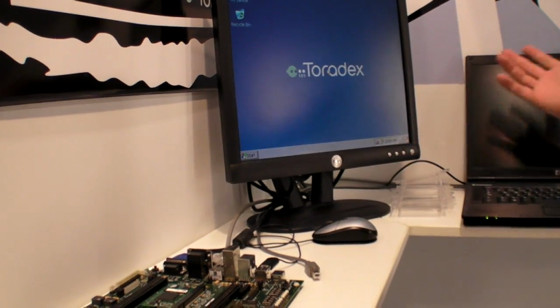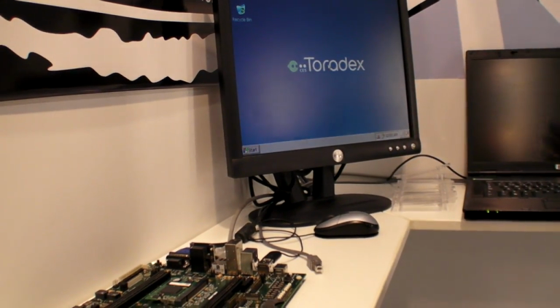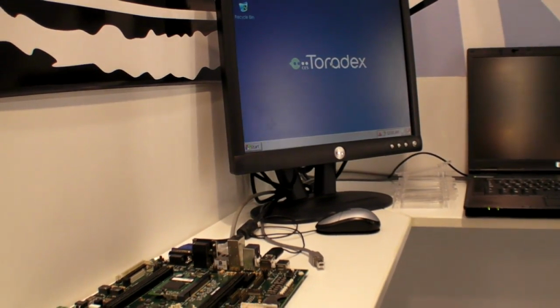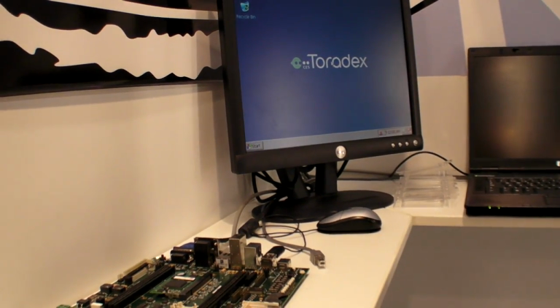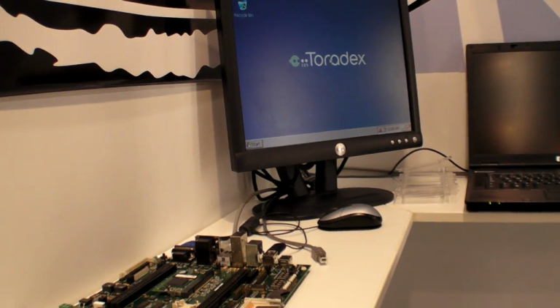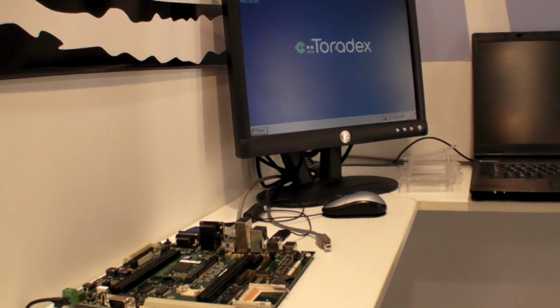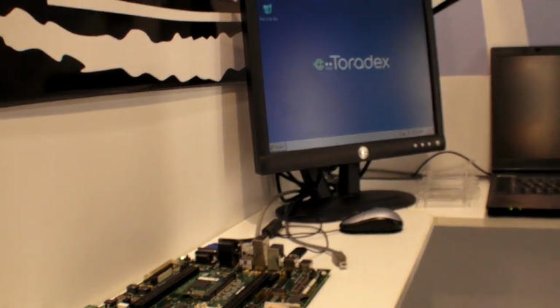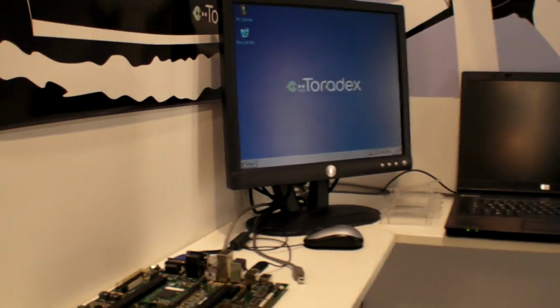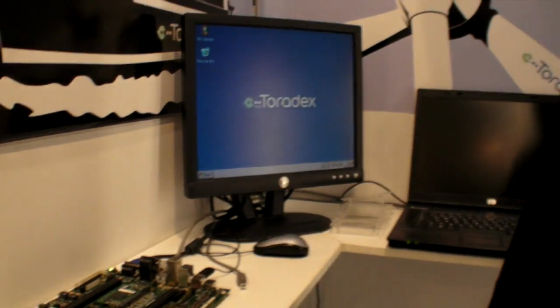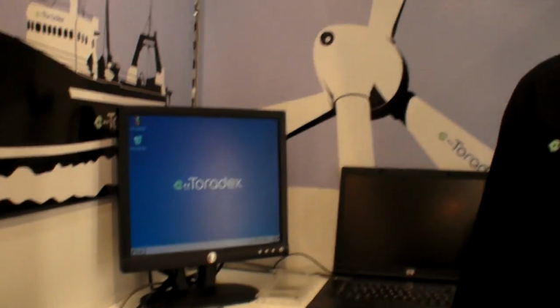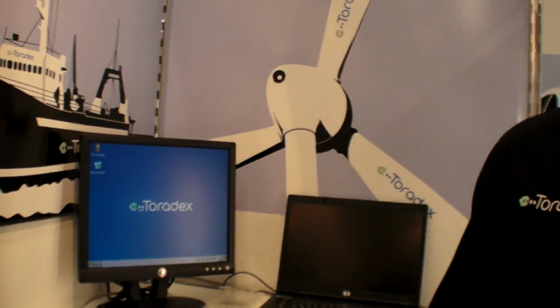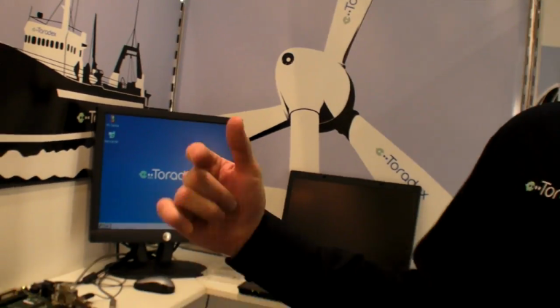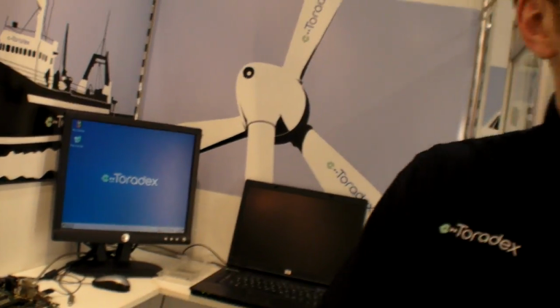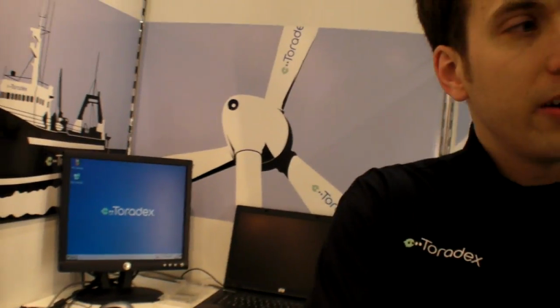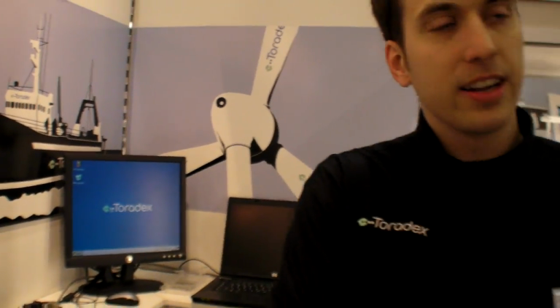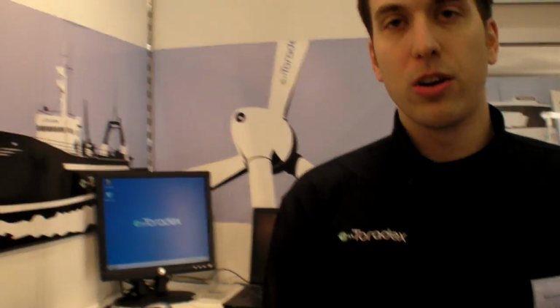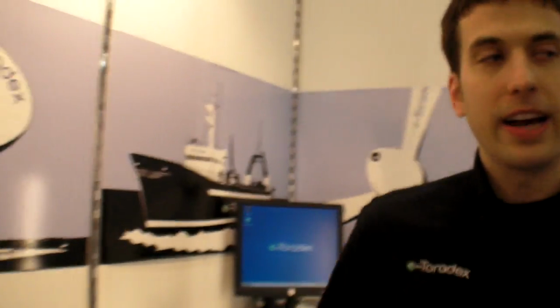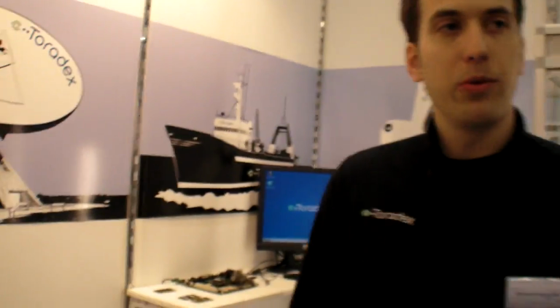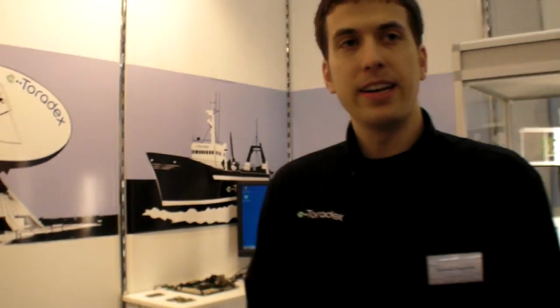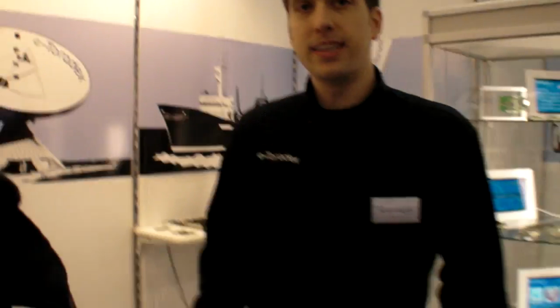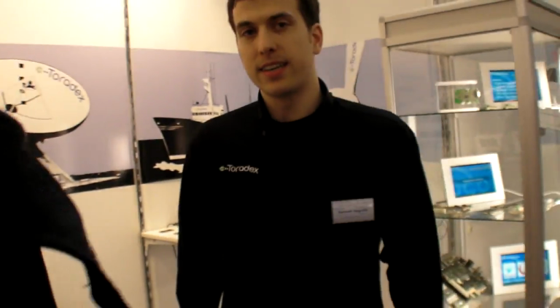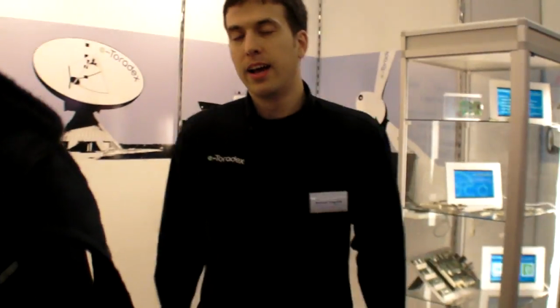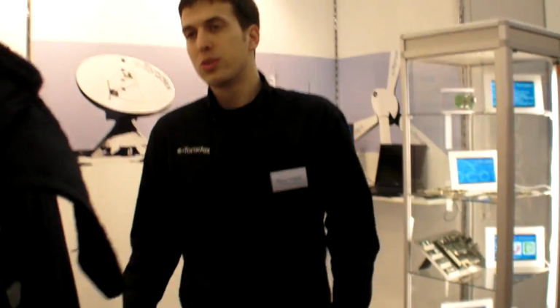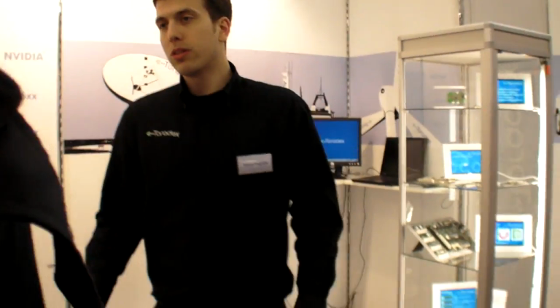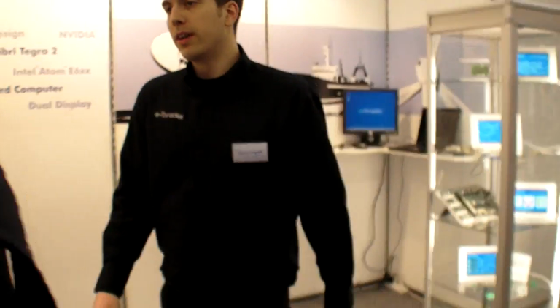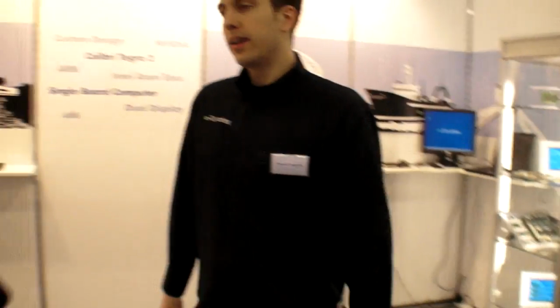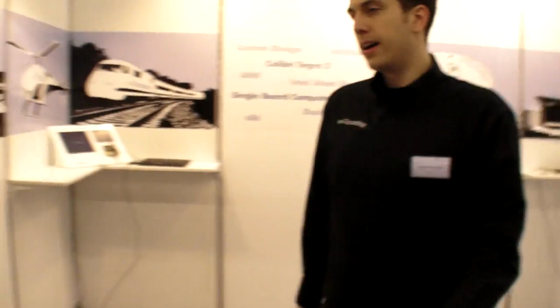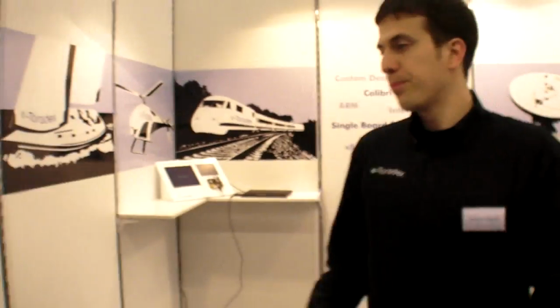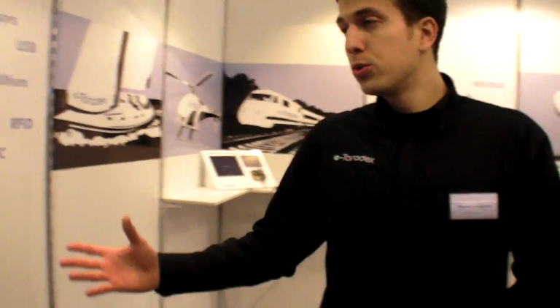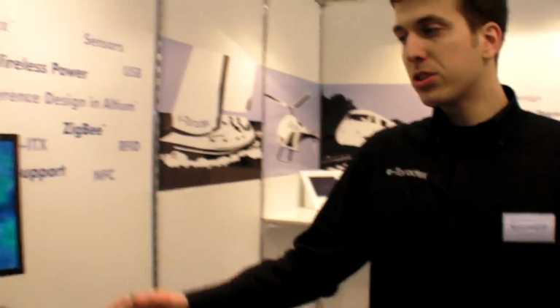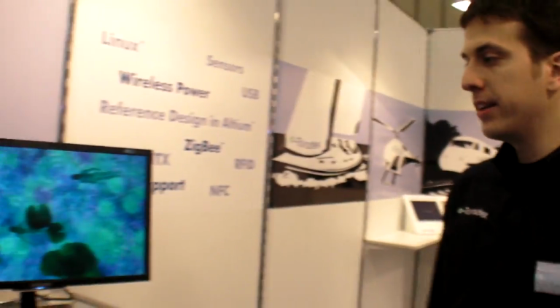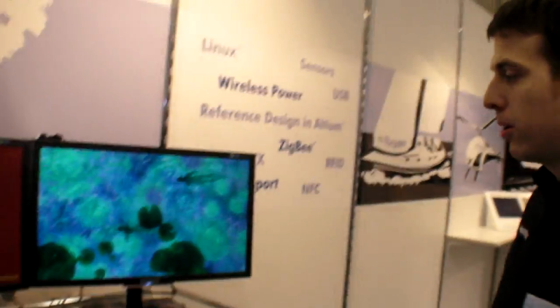It's already up — it takes like 7 seconds to boot. And if we go over here, I can show you a really nice dual screen demo.